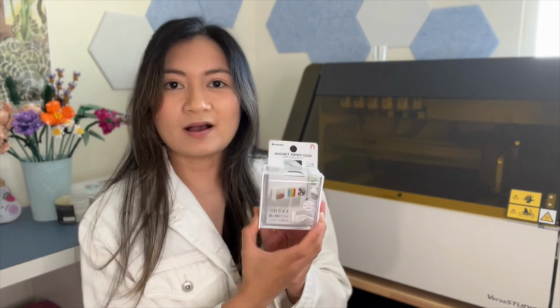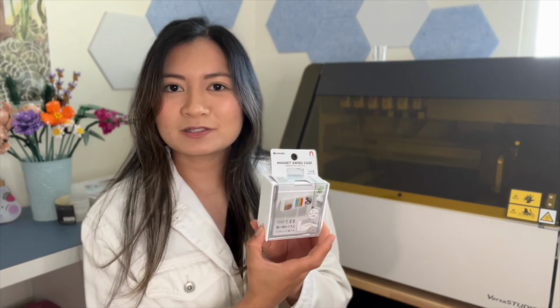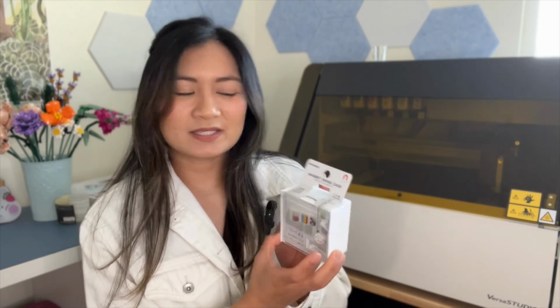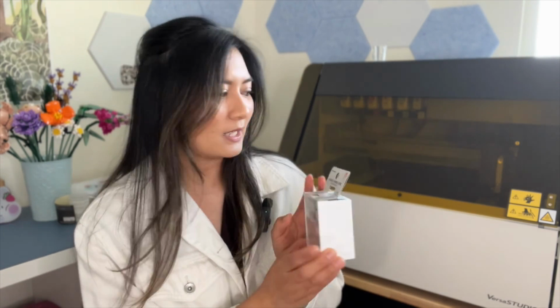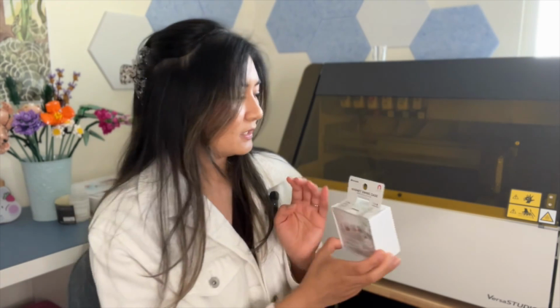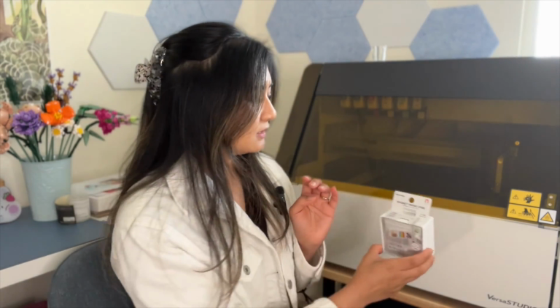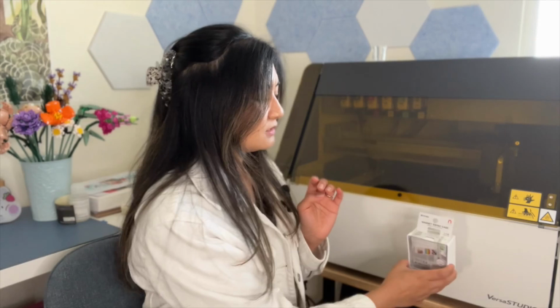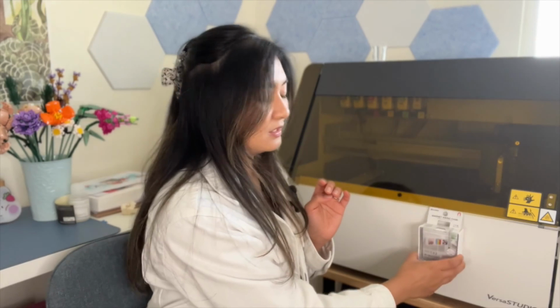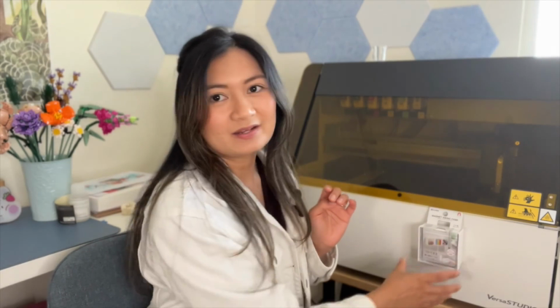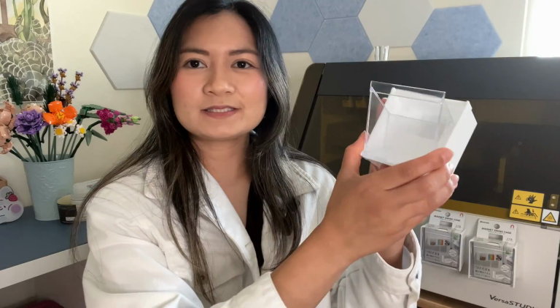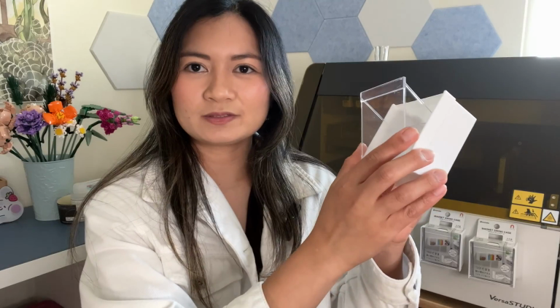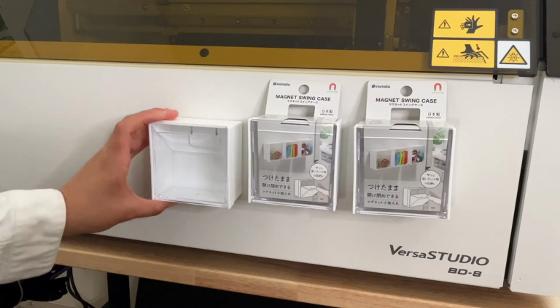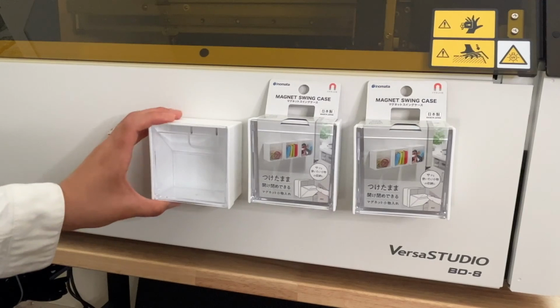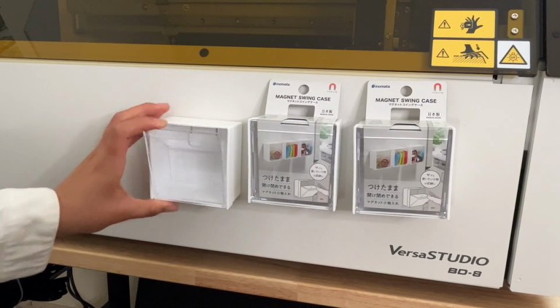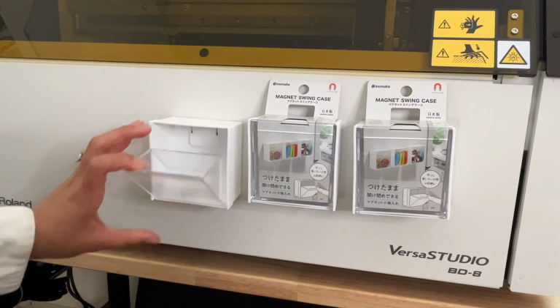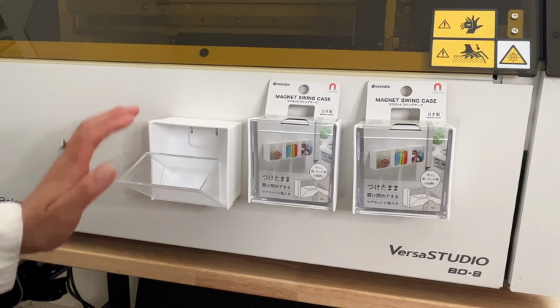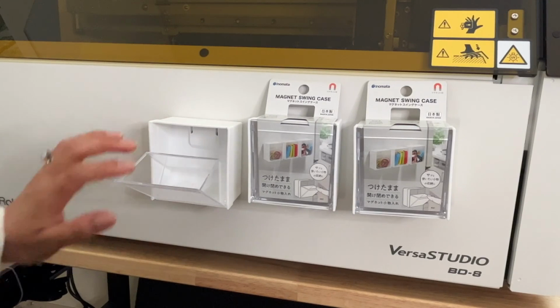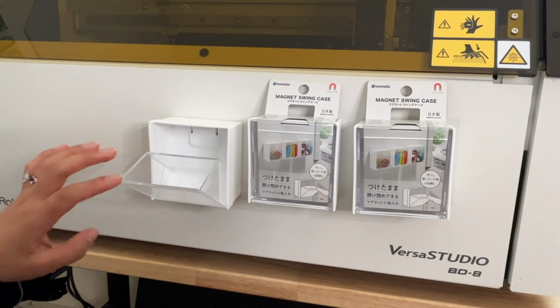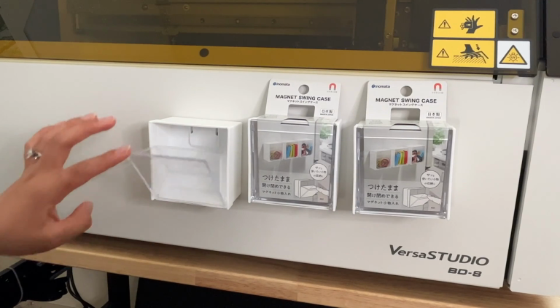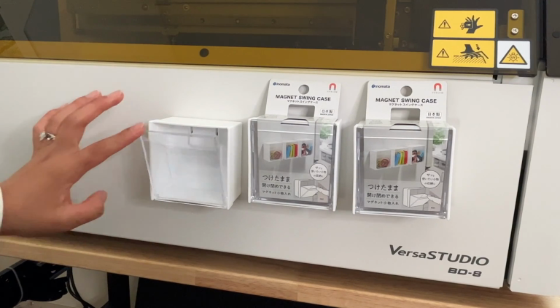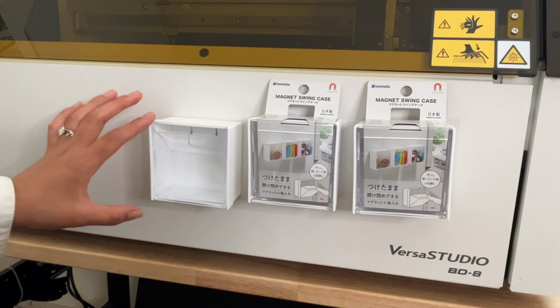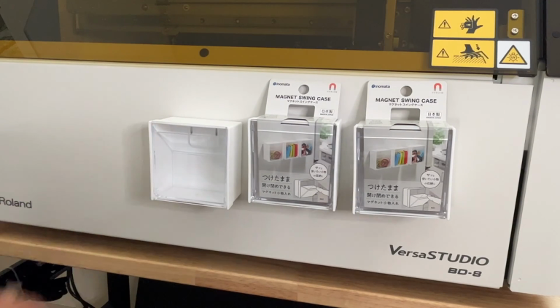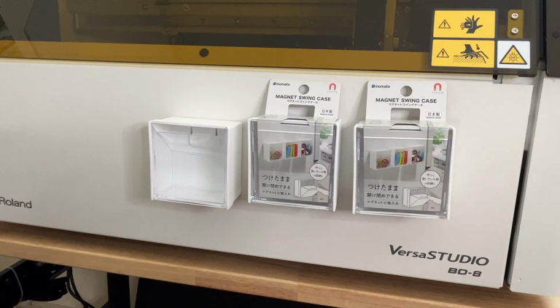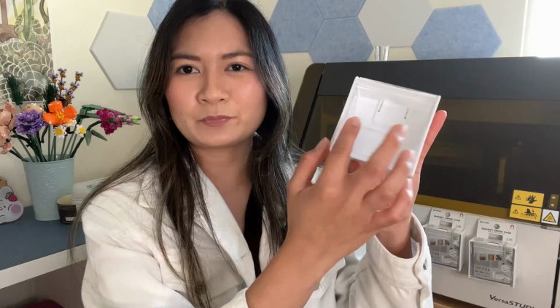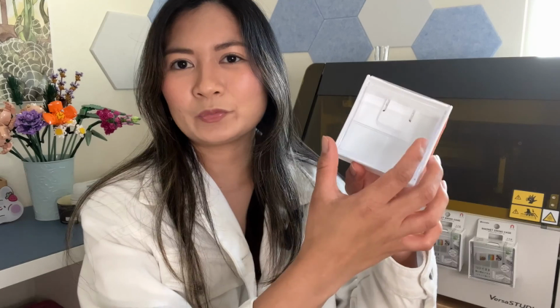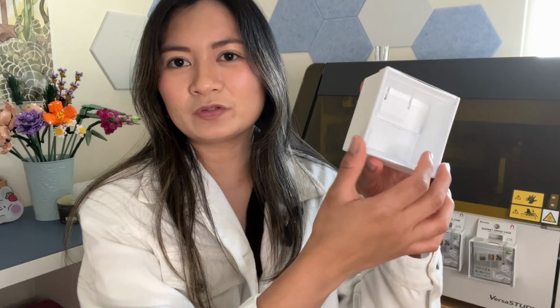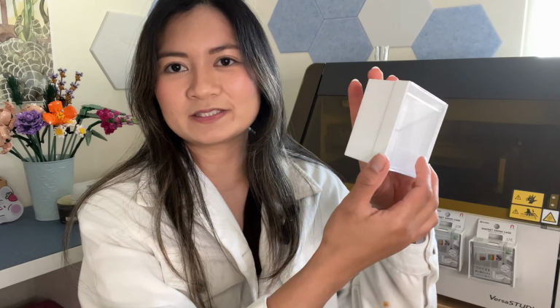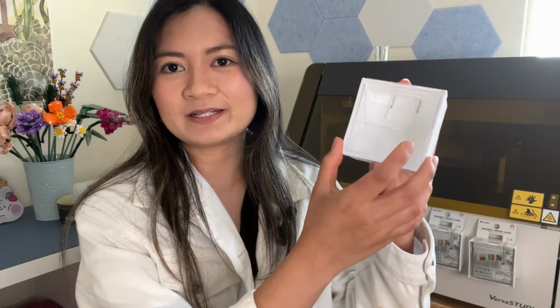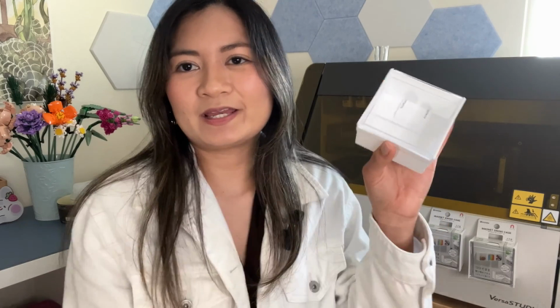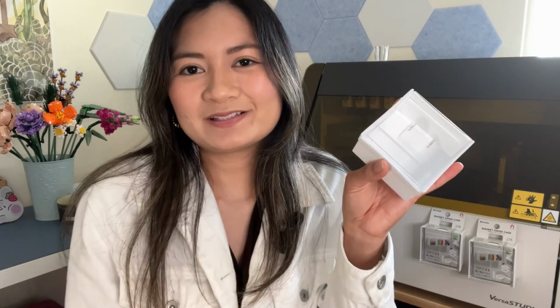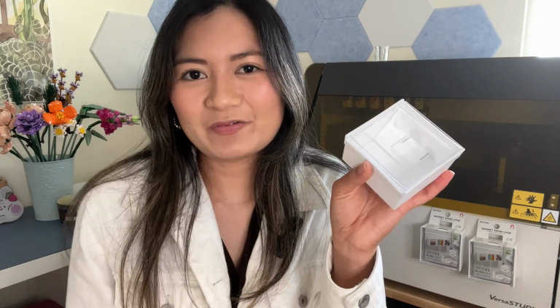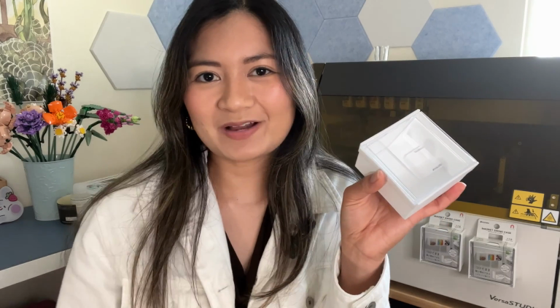What's awesome is that it is magnetic. This is what it looks like without the packaging — it has a nice clear window here. So I'm going to put some pretty cool full color design on it and we'll see how it turns out.